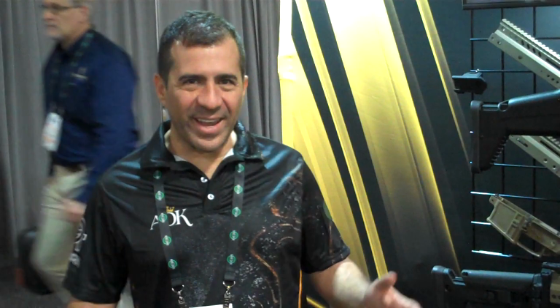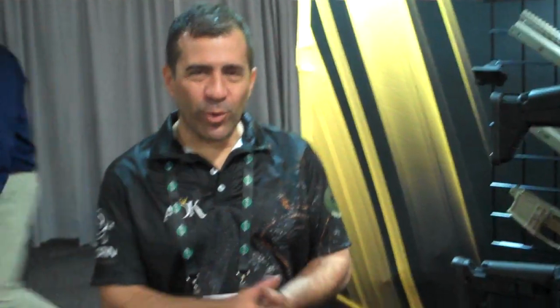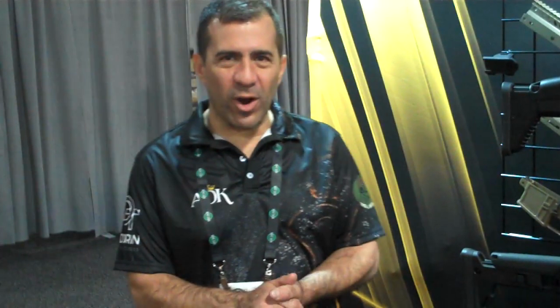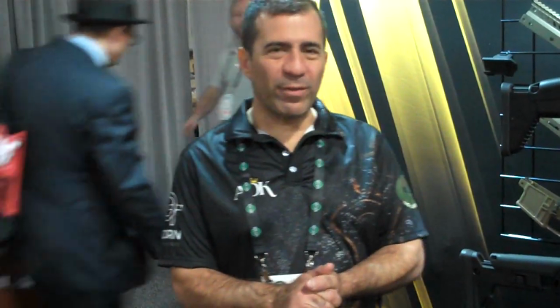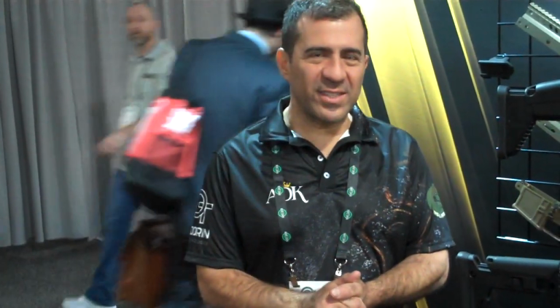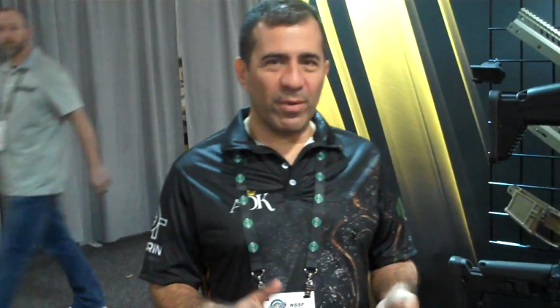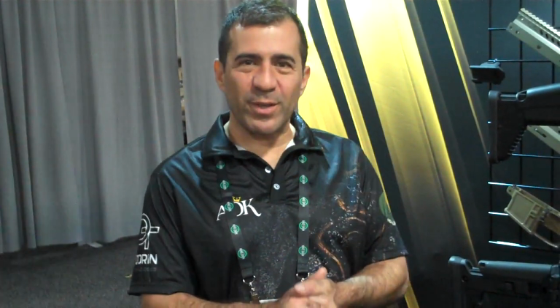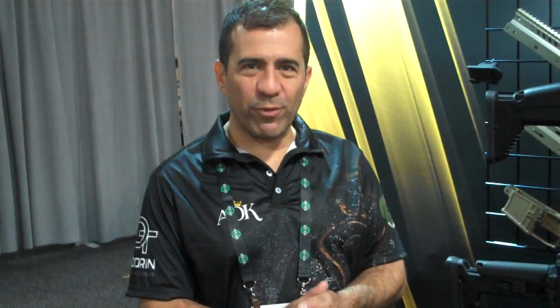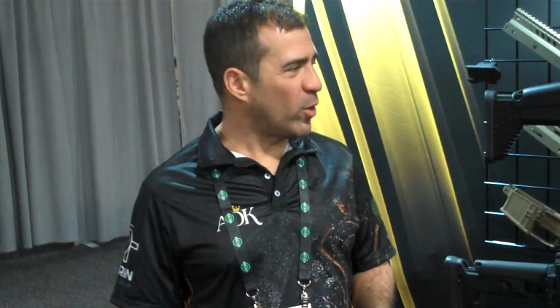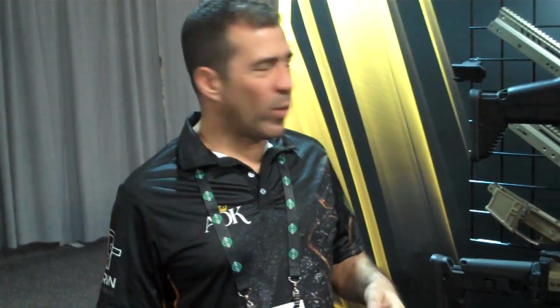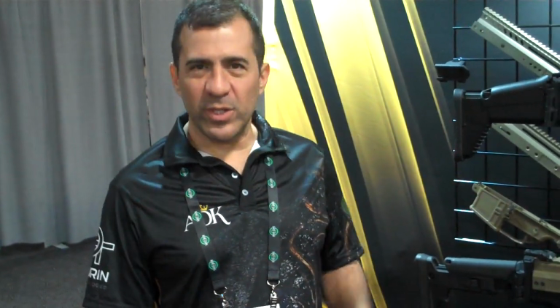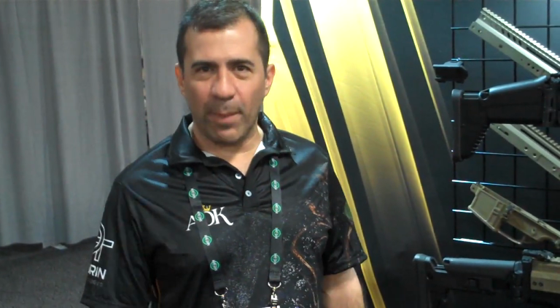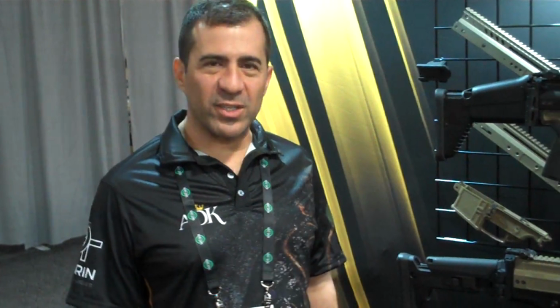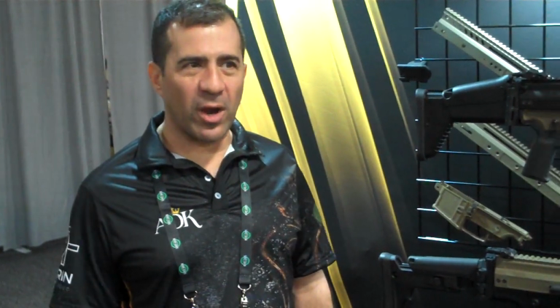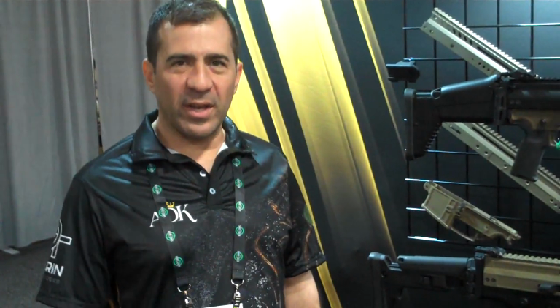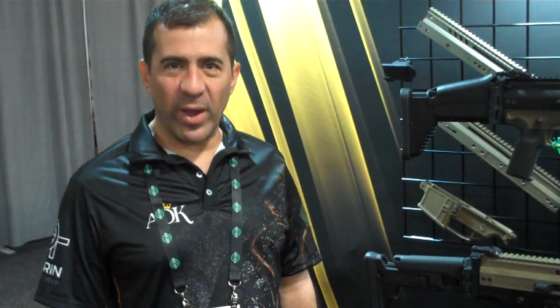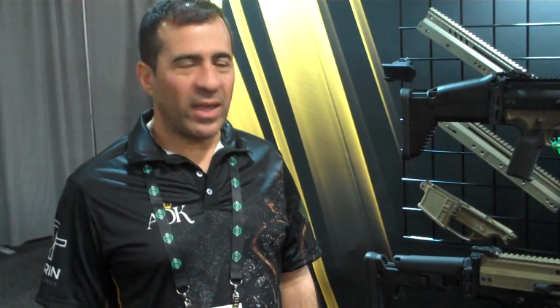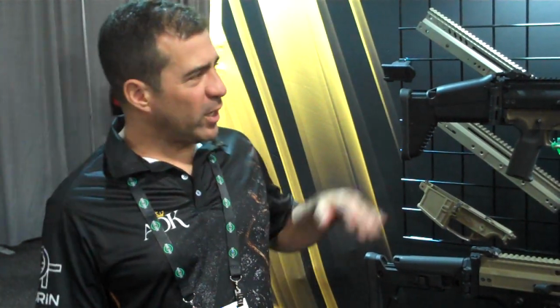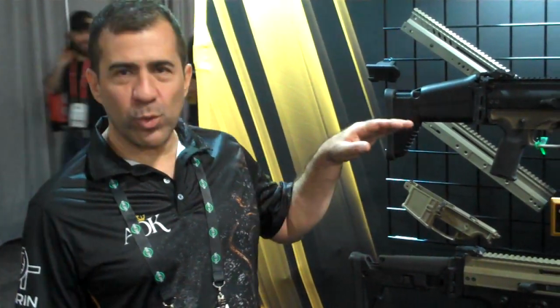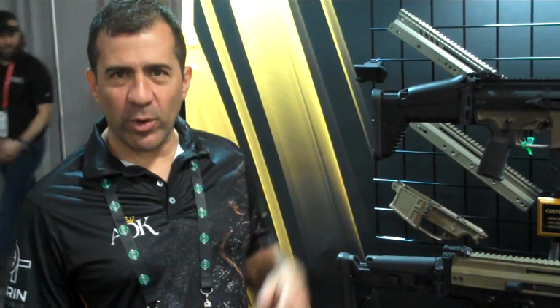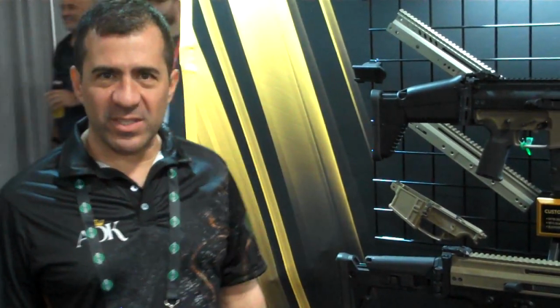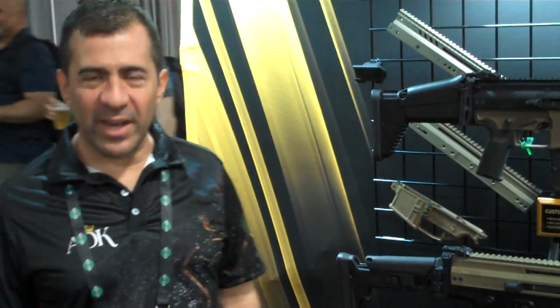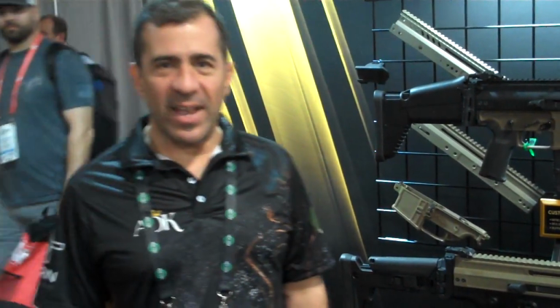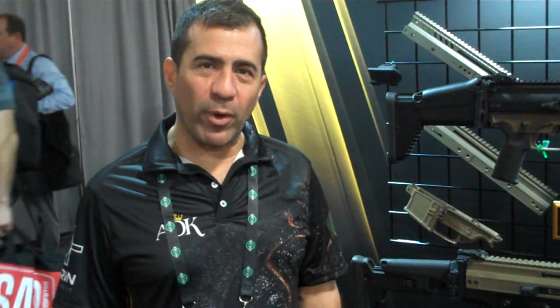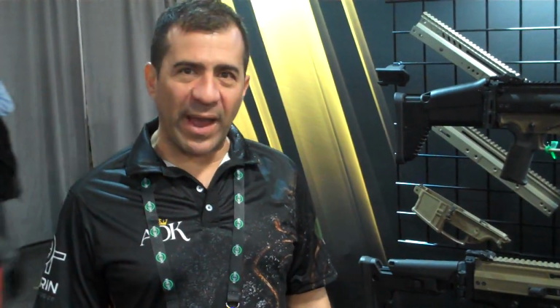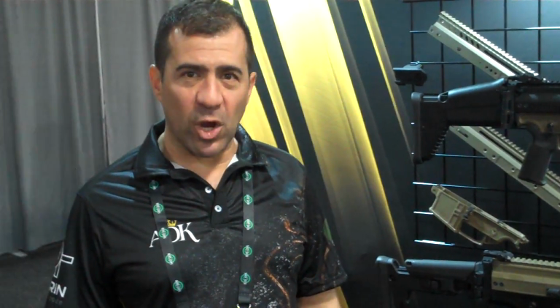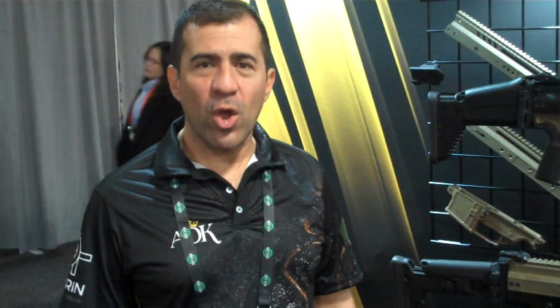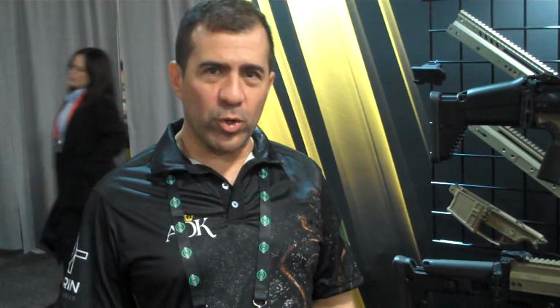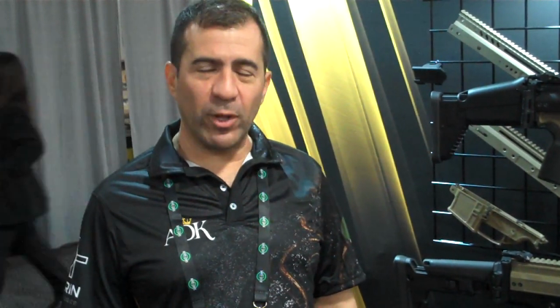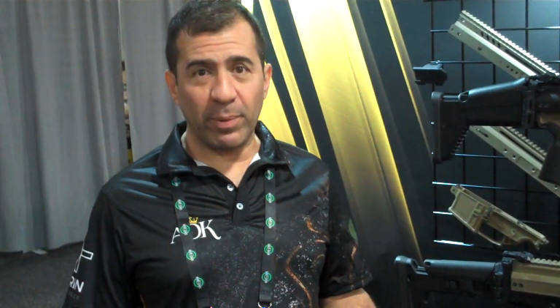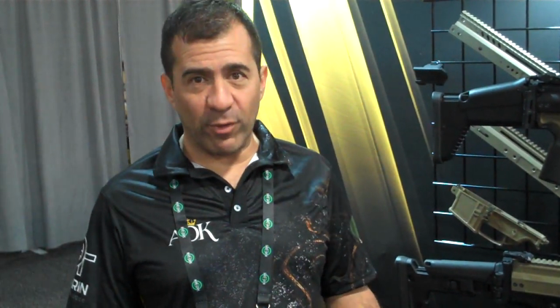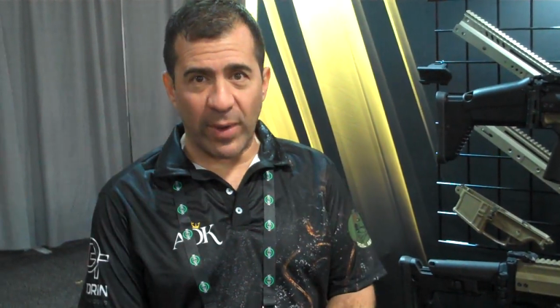Hey guys, Doran here, Armory of Kings. We've got something special for you. What we do is we upgrade the SCAR in every way. Each individual component is designed as an upgrade to a factory SCAR, or you can build a complete rifle from scratch.